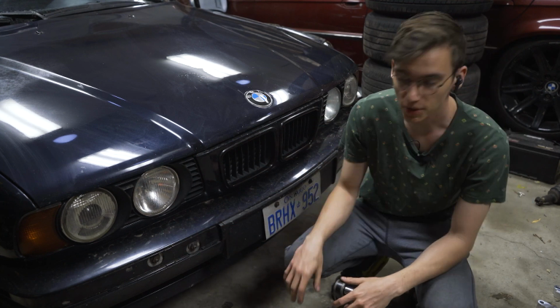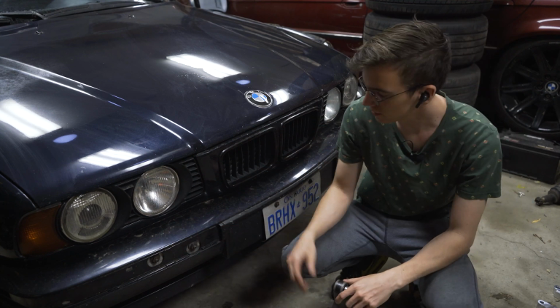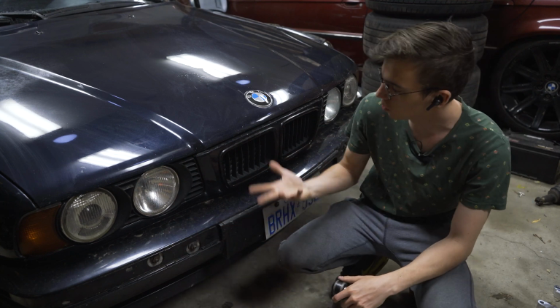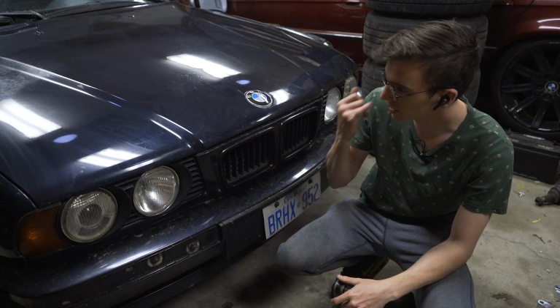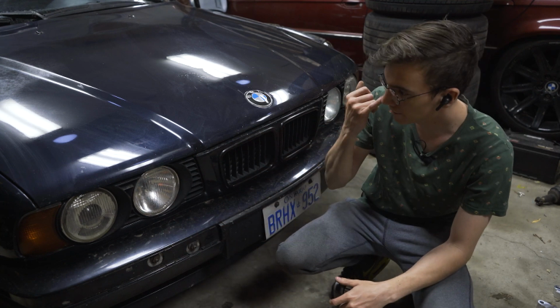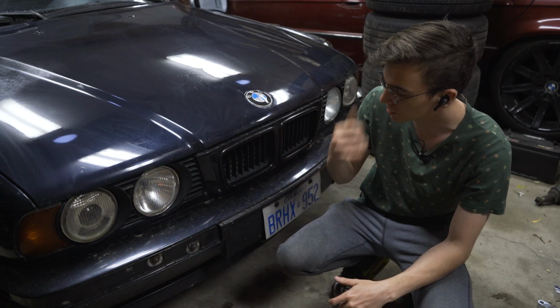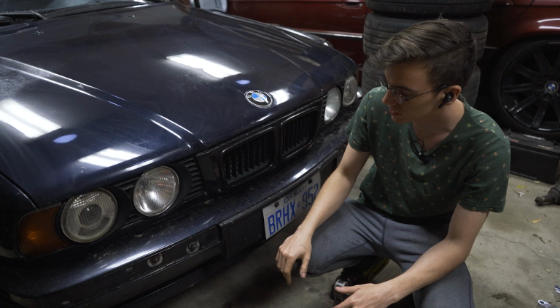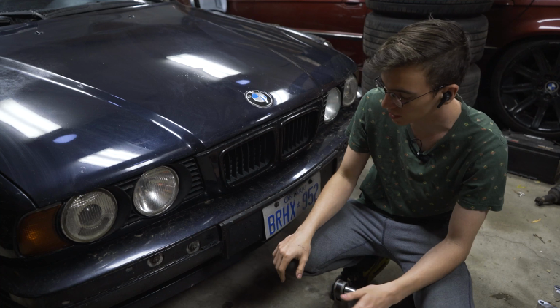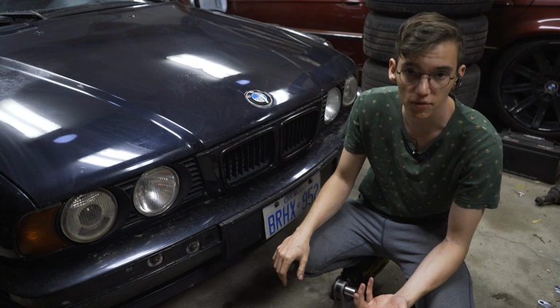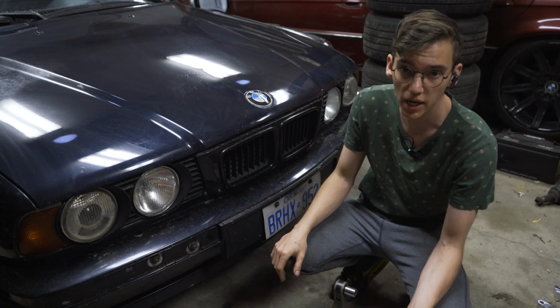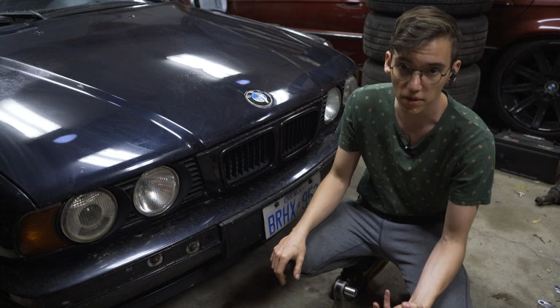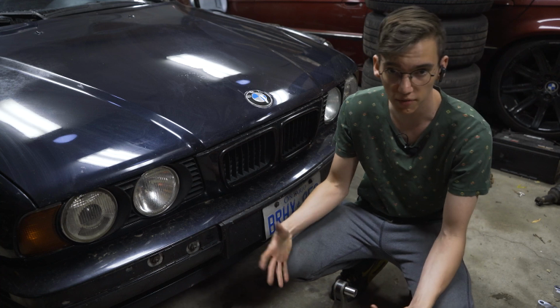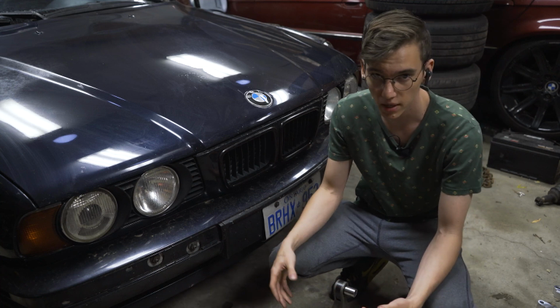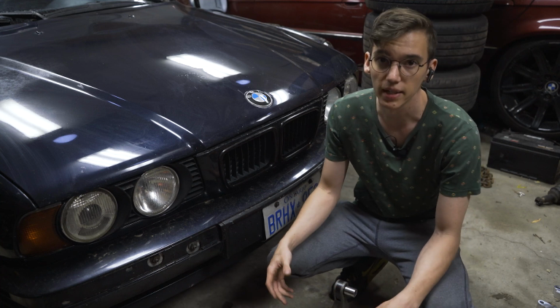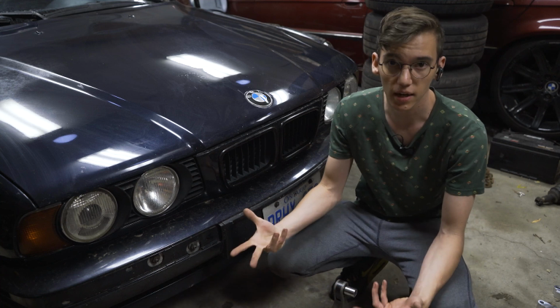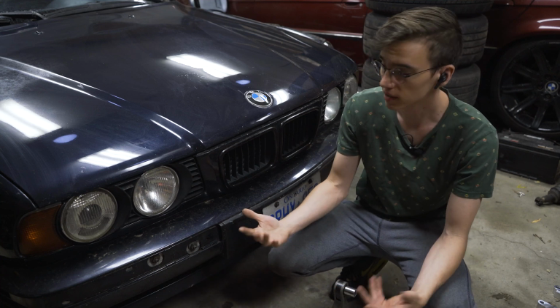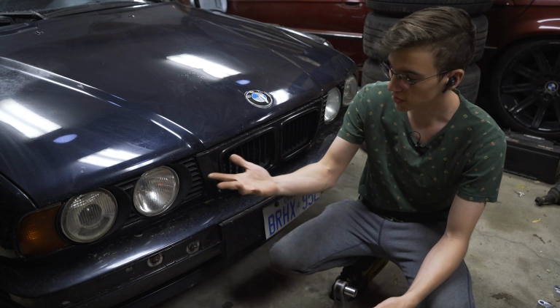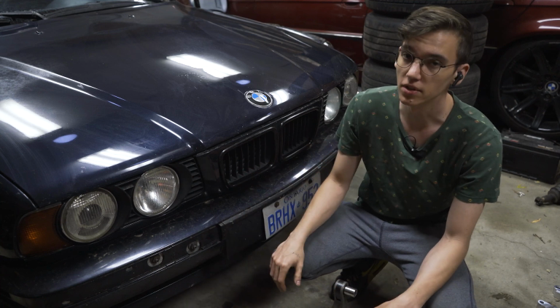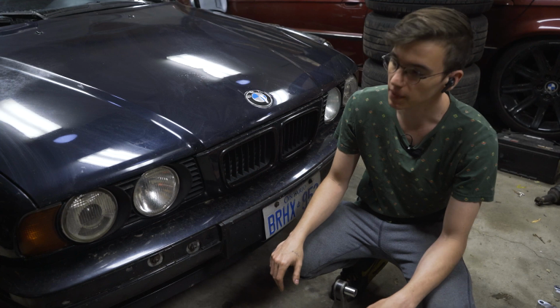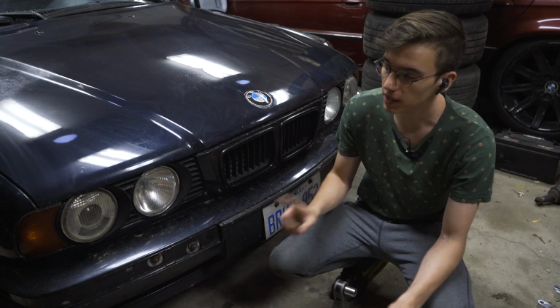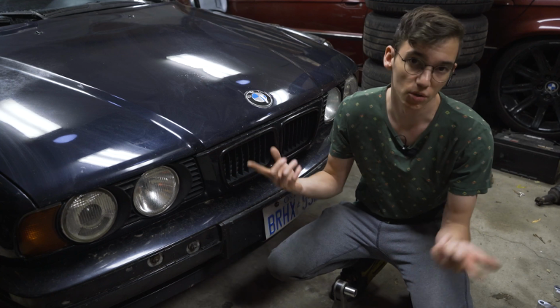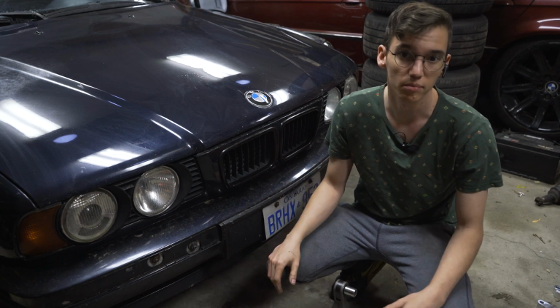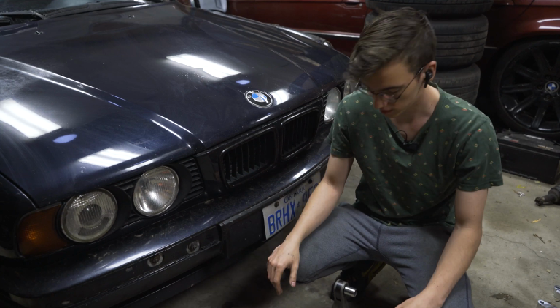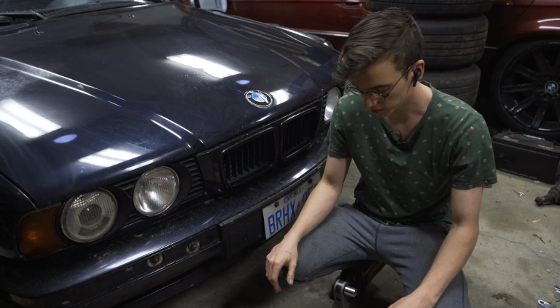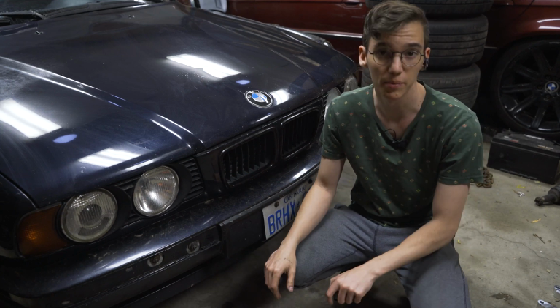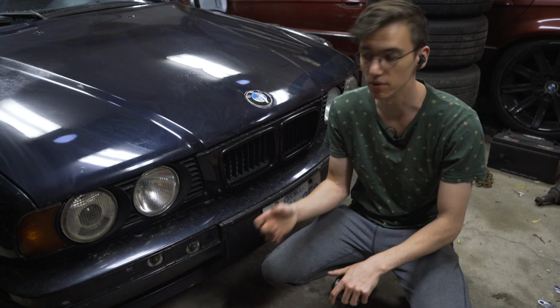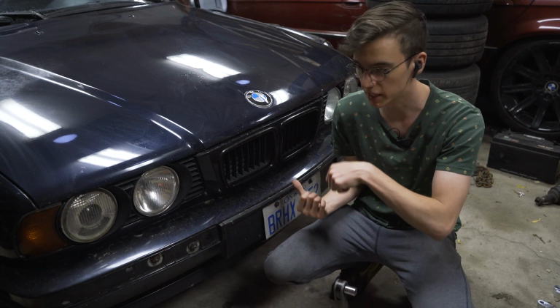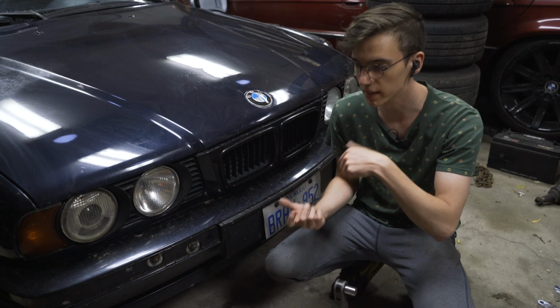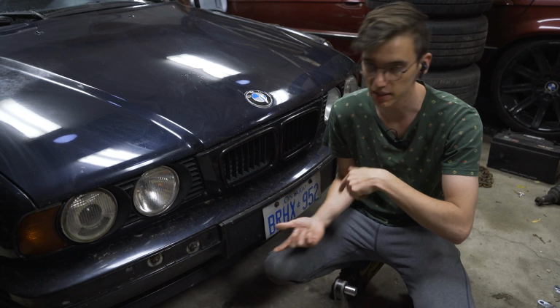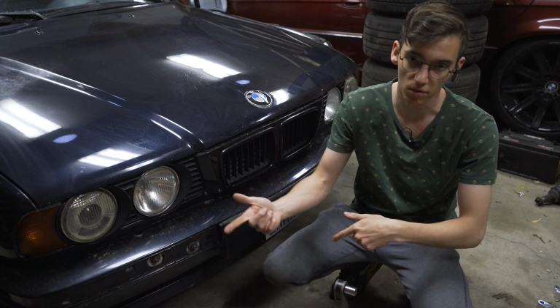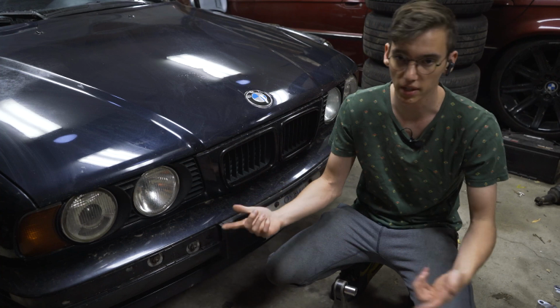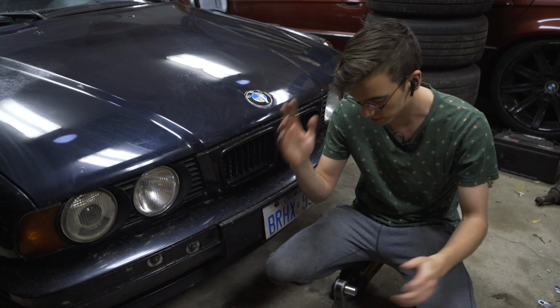Under here, it's going to be easiest to jack from the front subframe to get the entire front of the vehicle up. That way I can do both sides at the same time without jacking one side up, putting it down, and going to the other side.